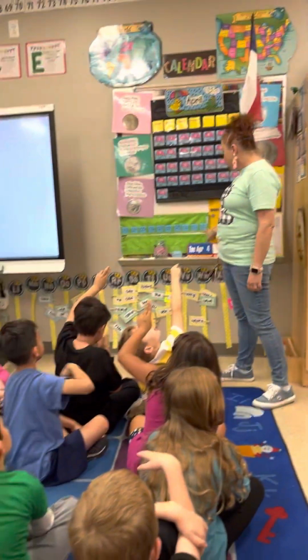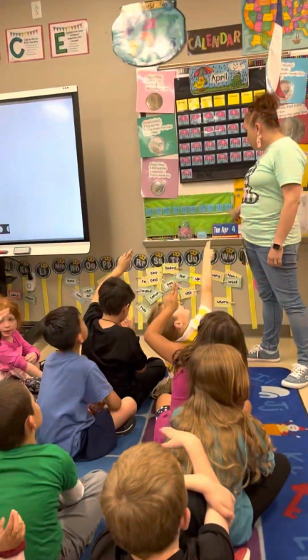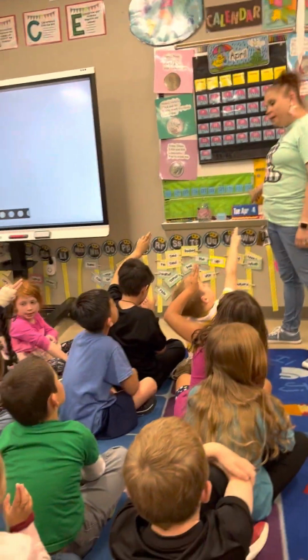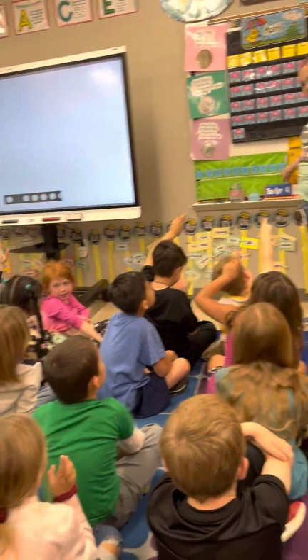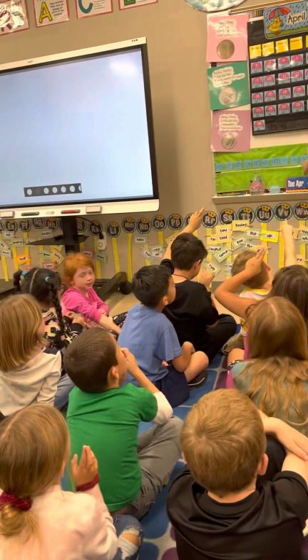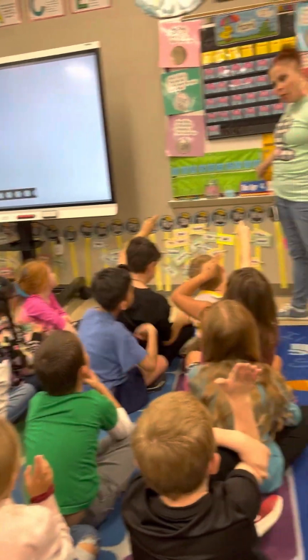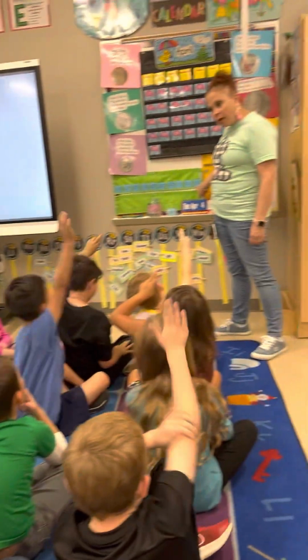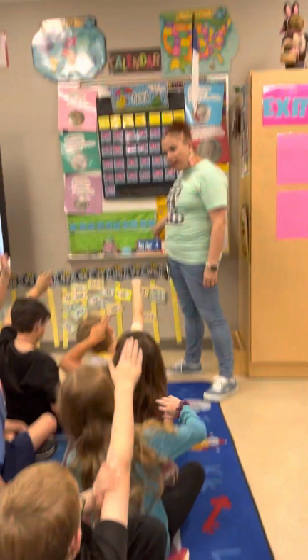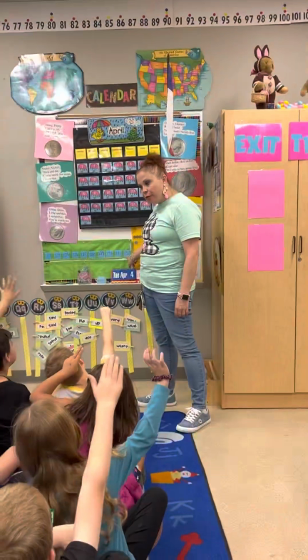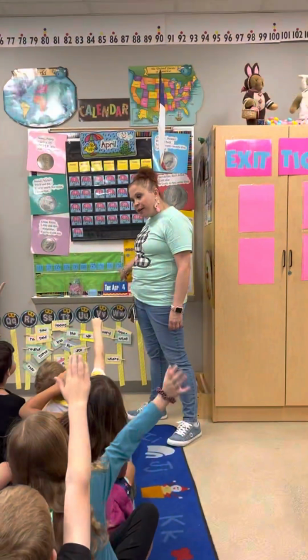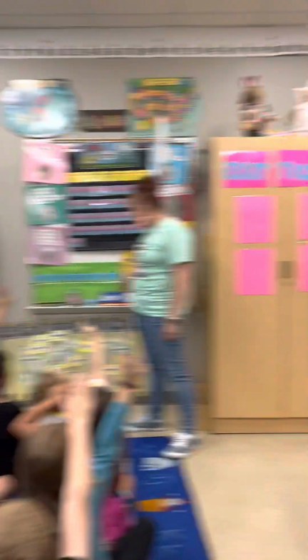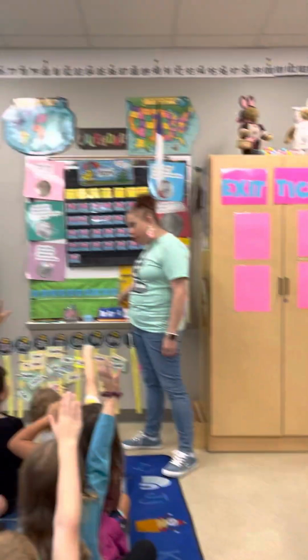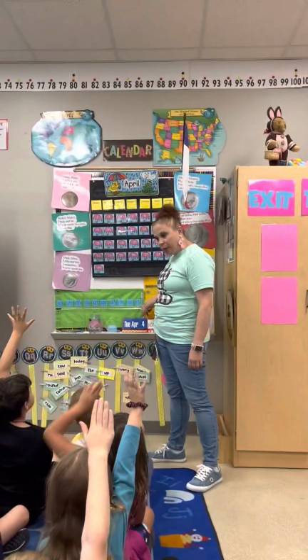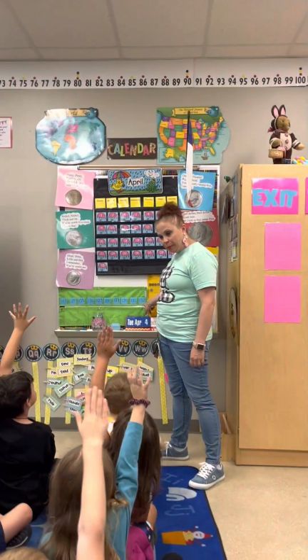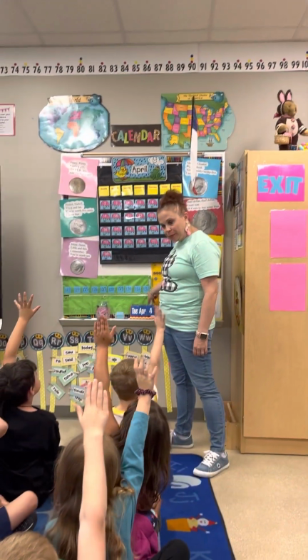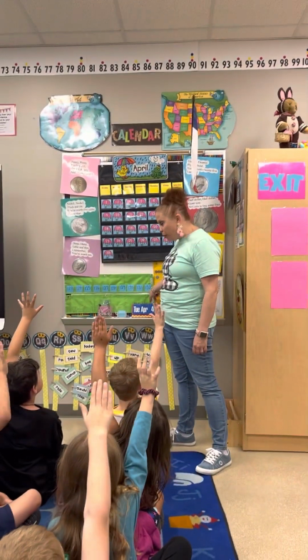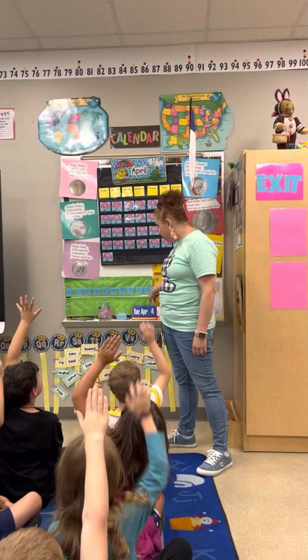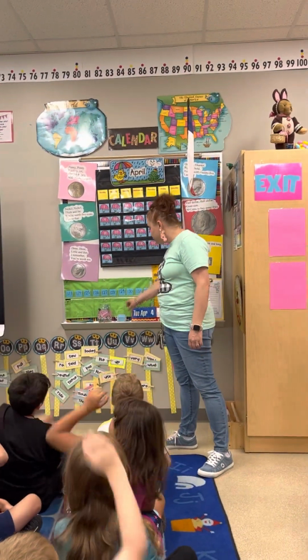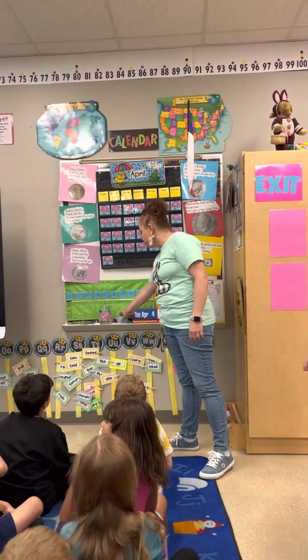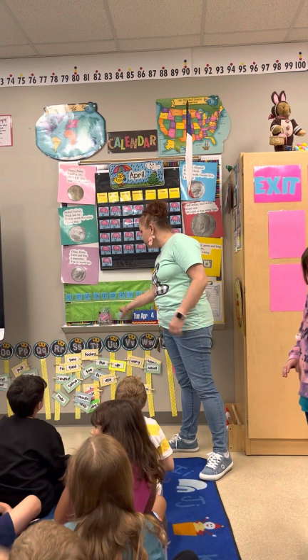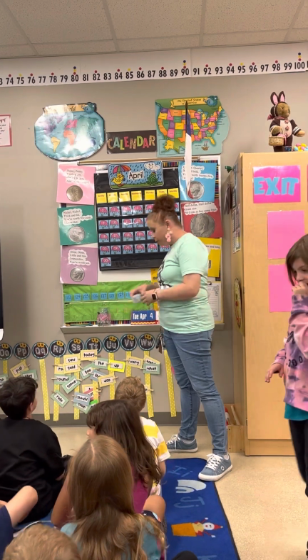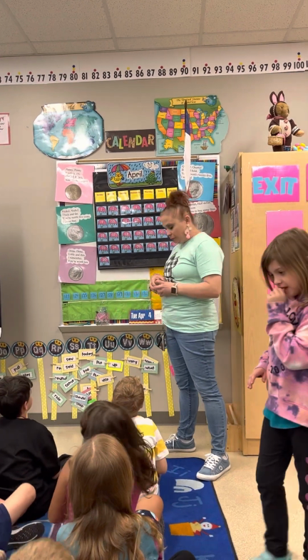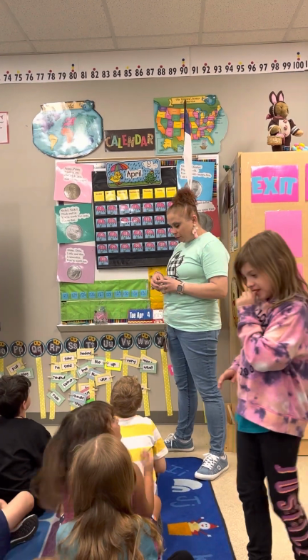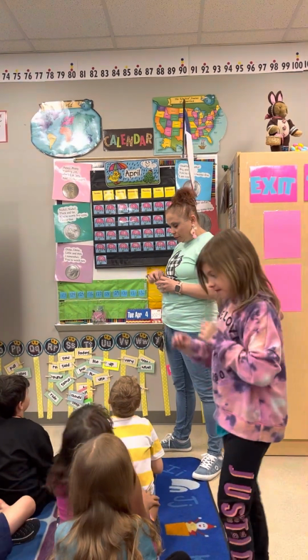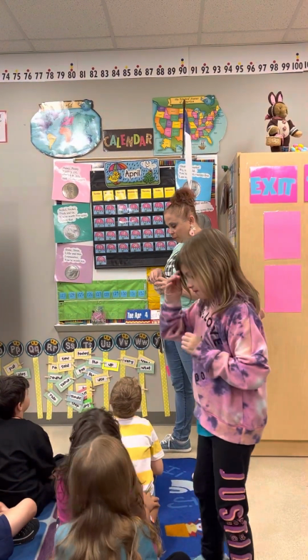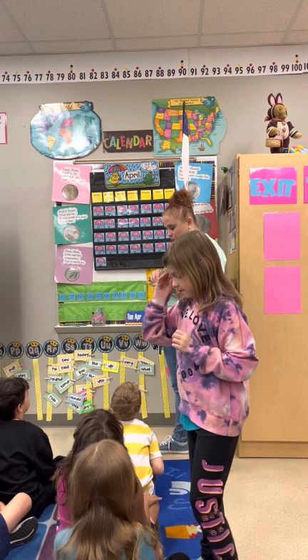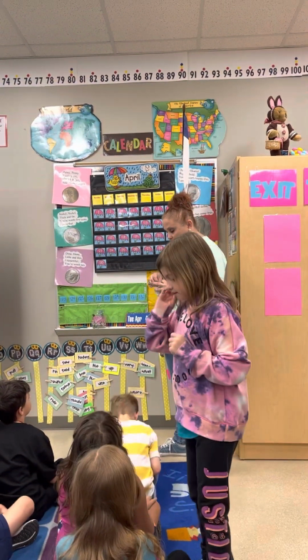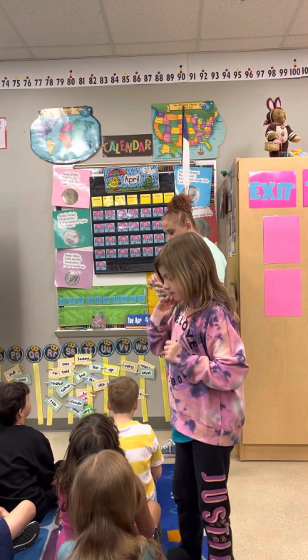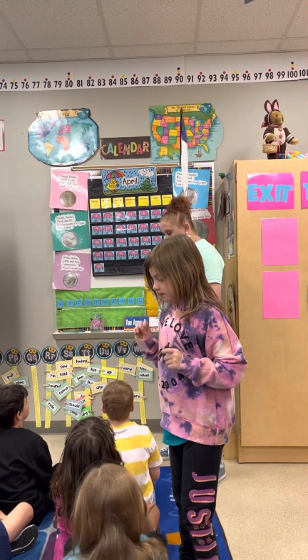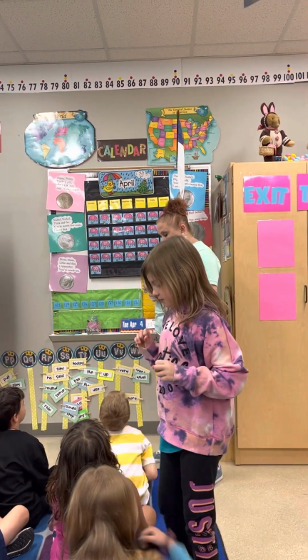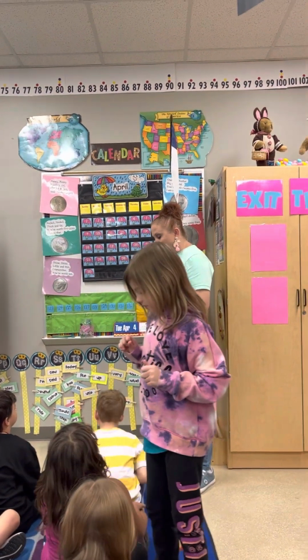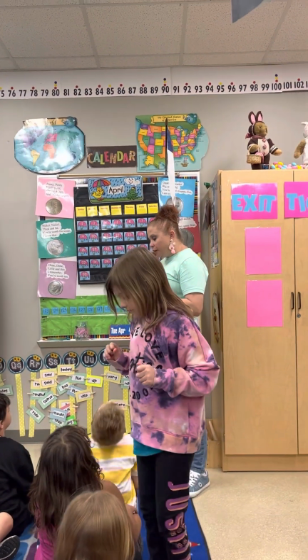So what number comes after 132? Corrie? 133.